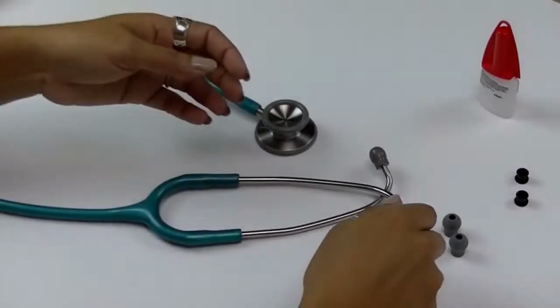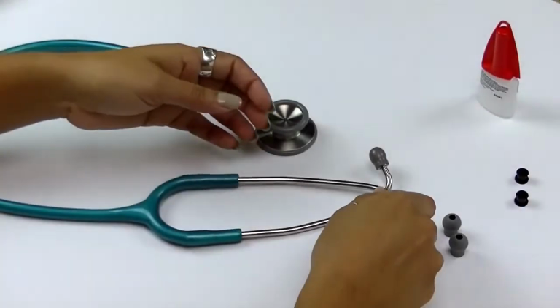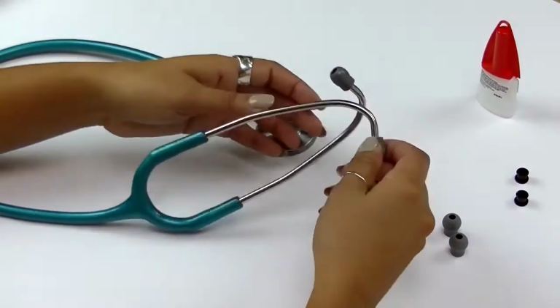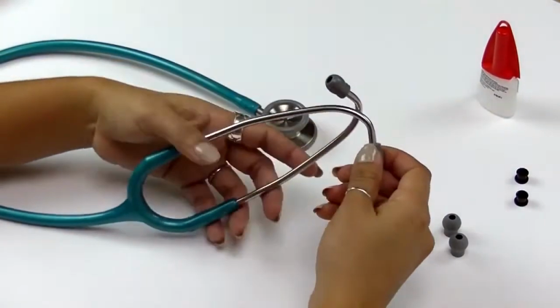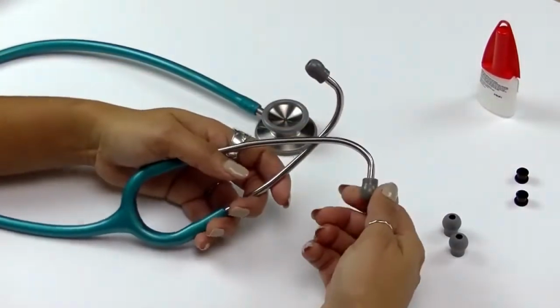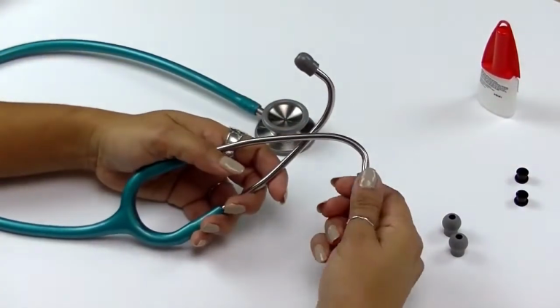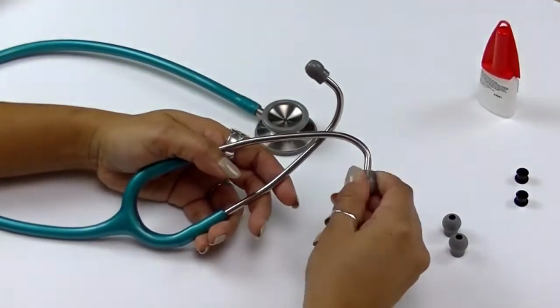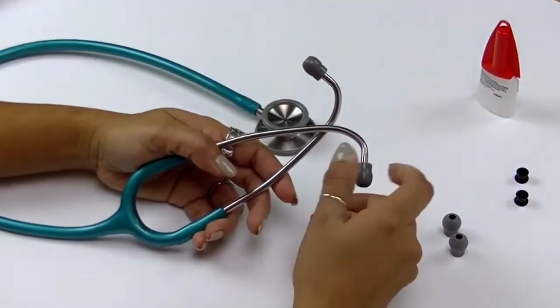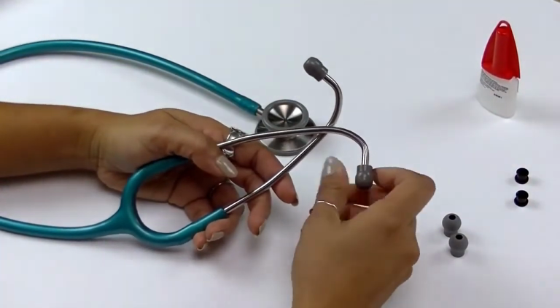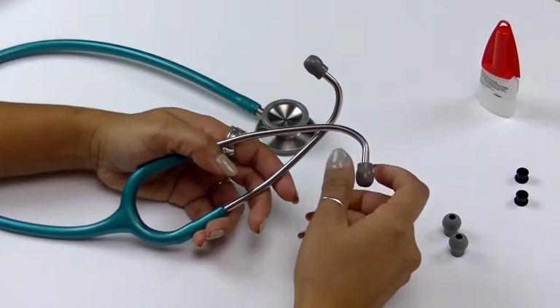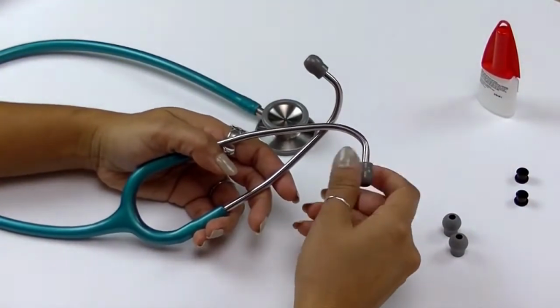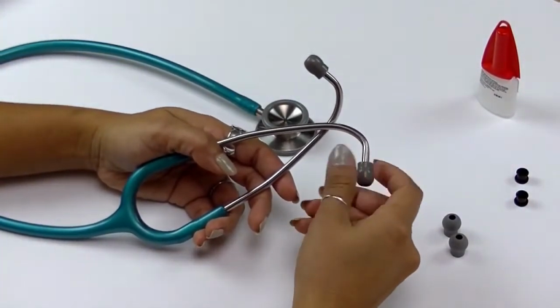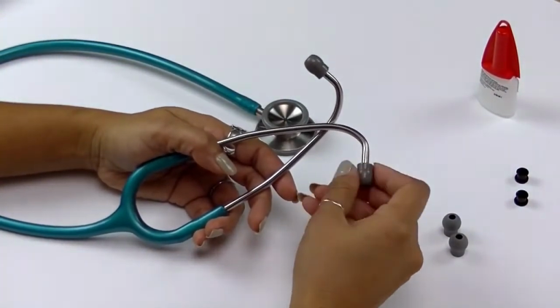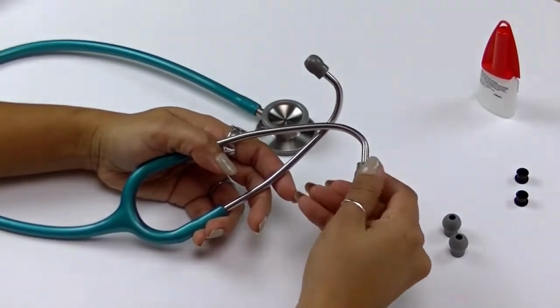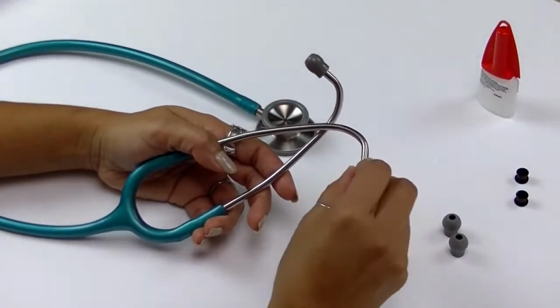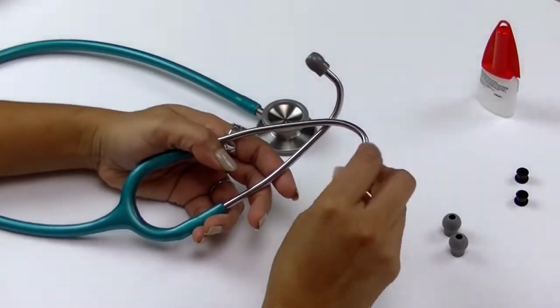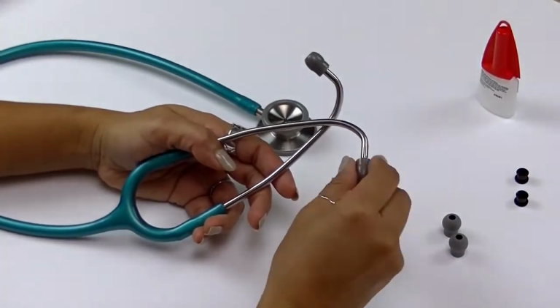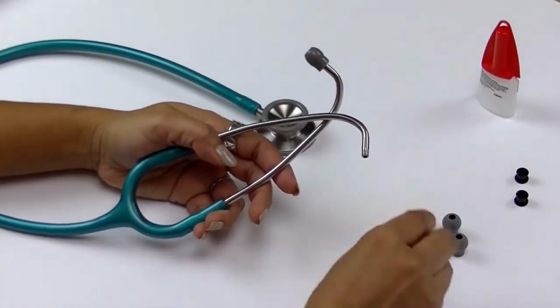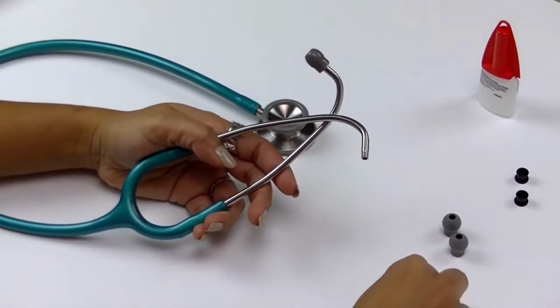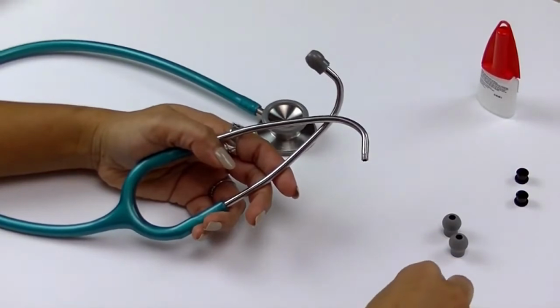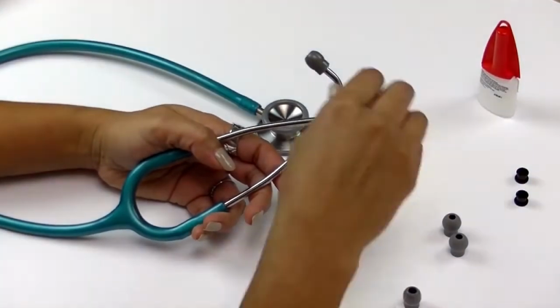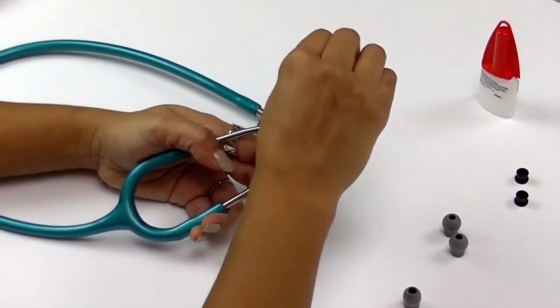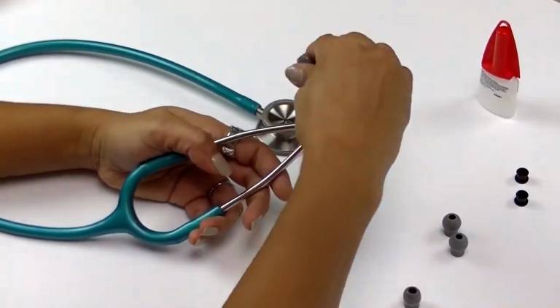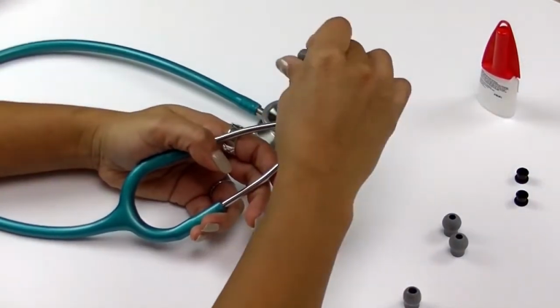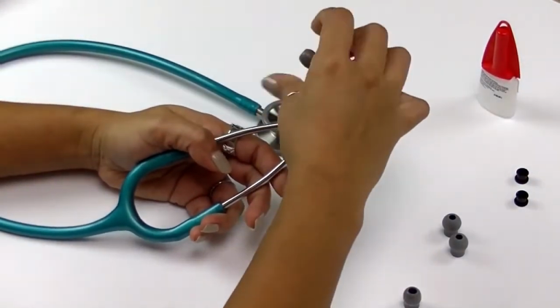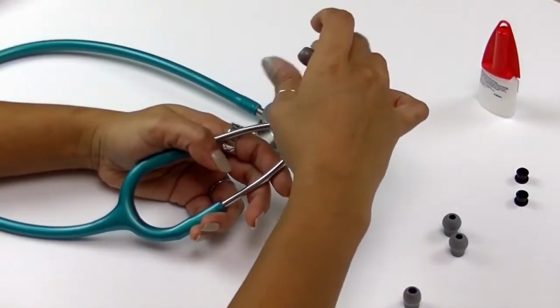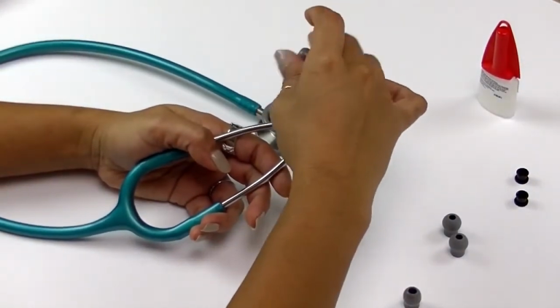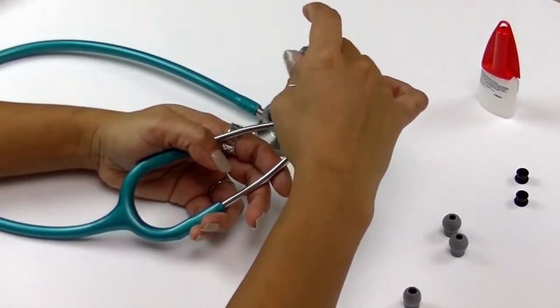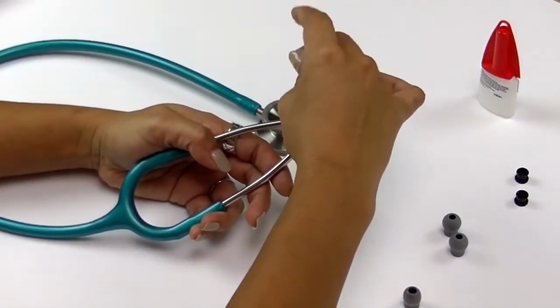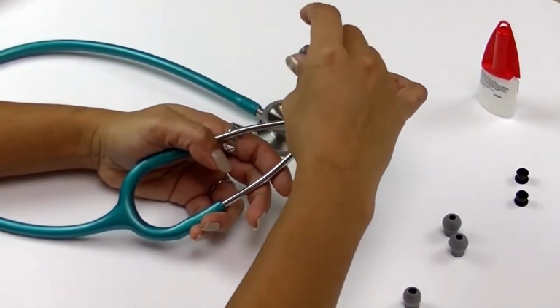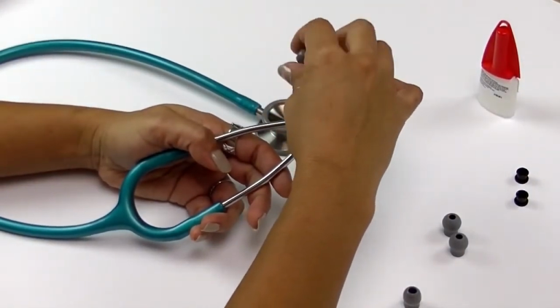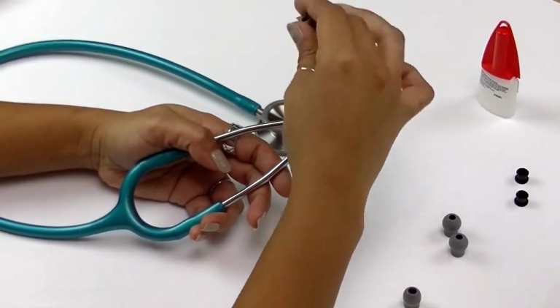First, you will need to remove the existing ear tips by unthreading them. Your new ear tip is attached to the binaural with the aid of an adapter. This adapter will be attached to the binaural.